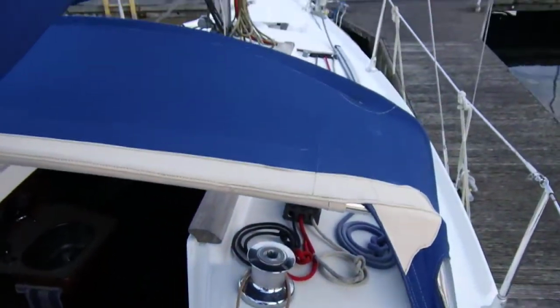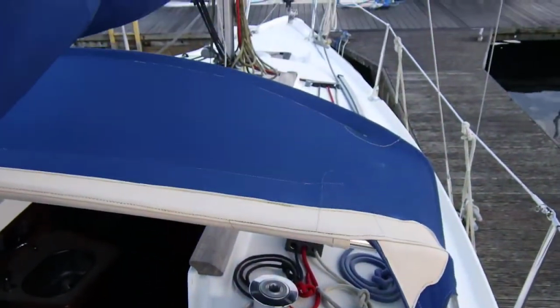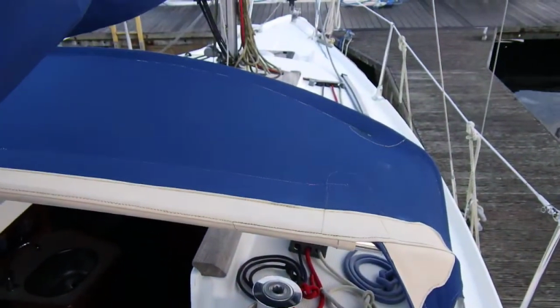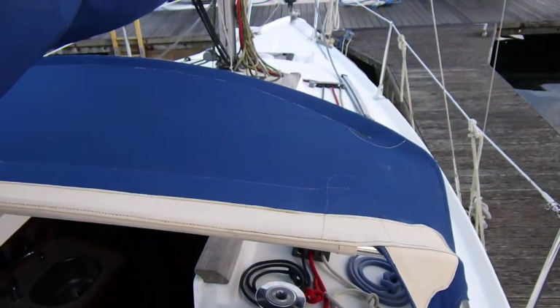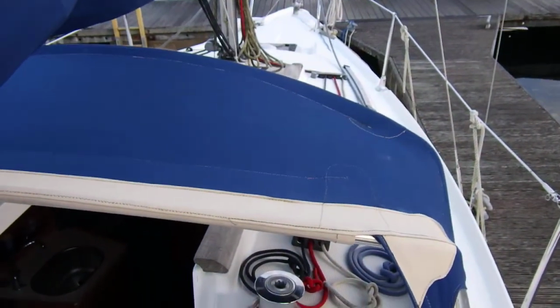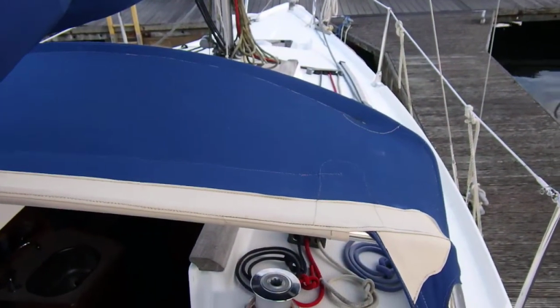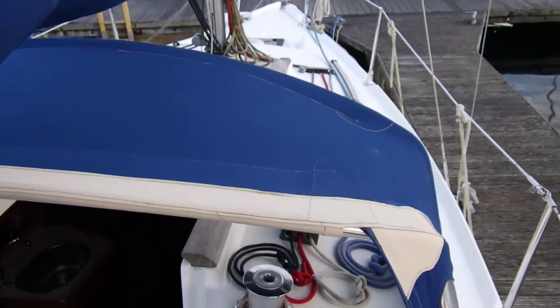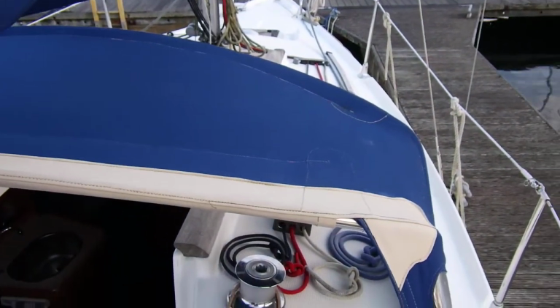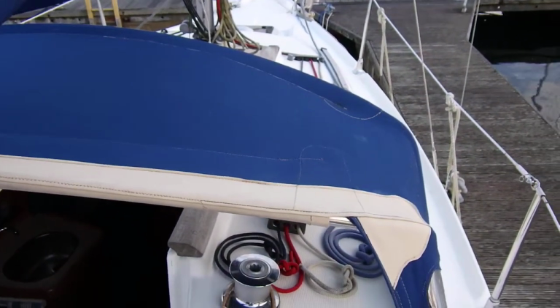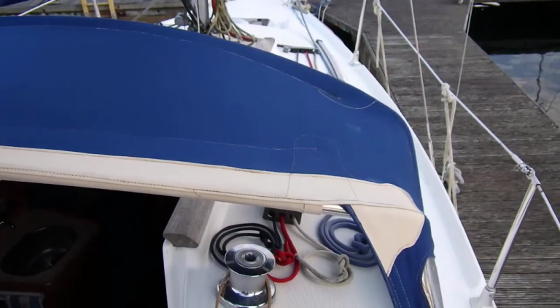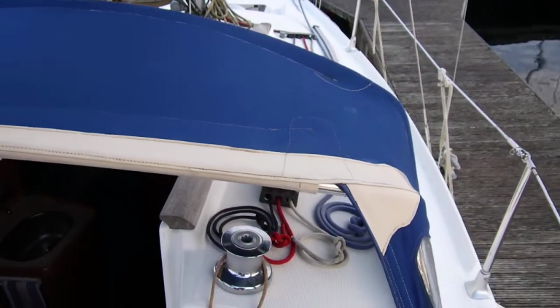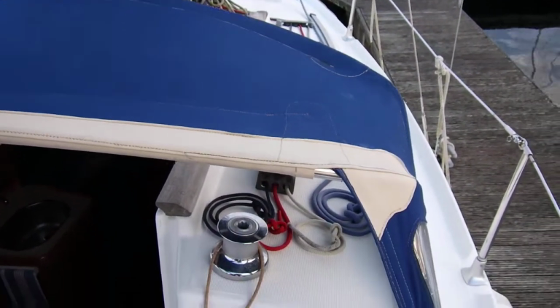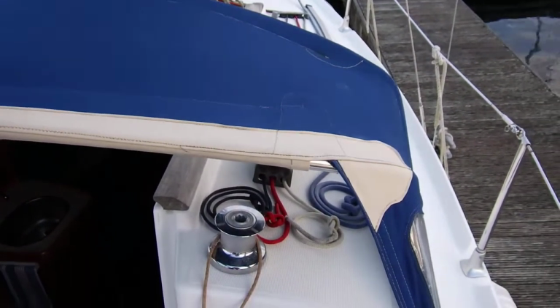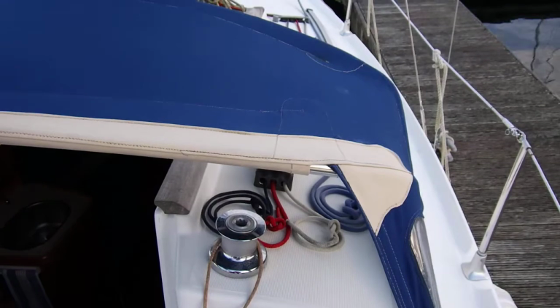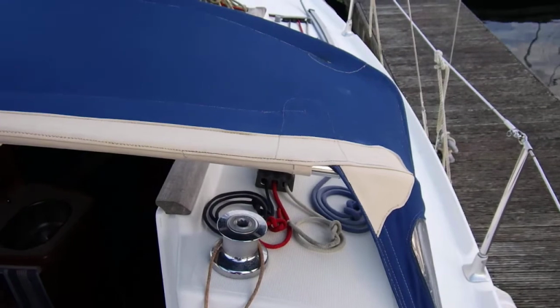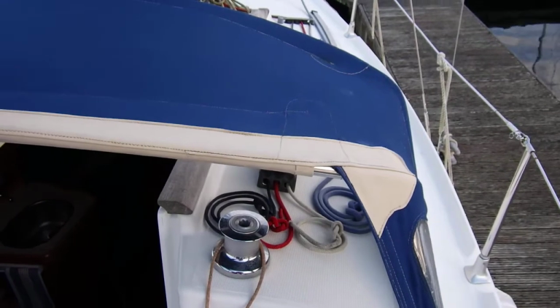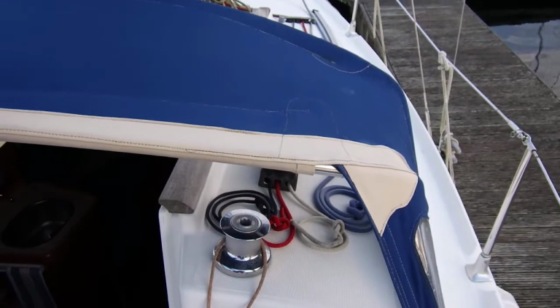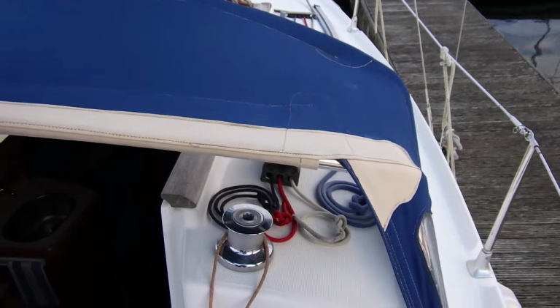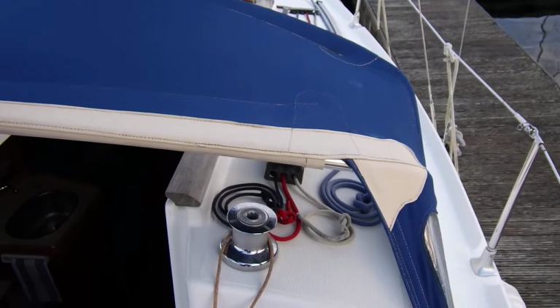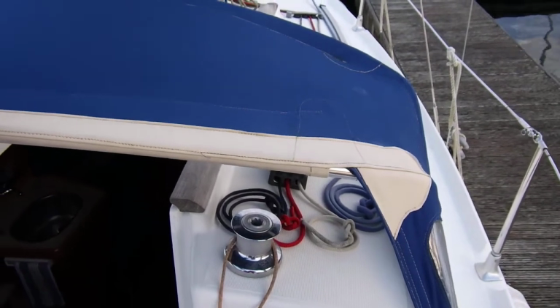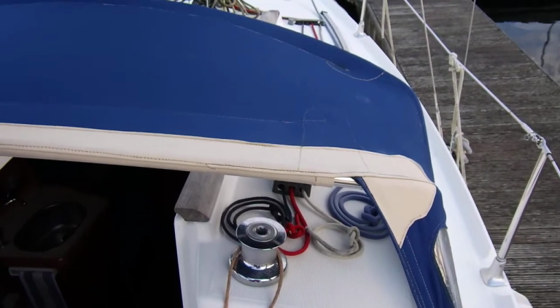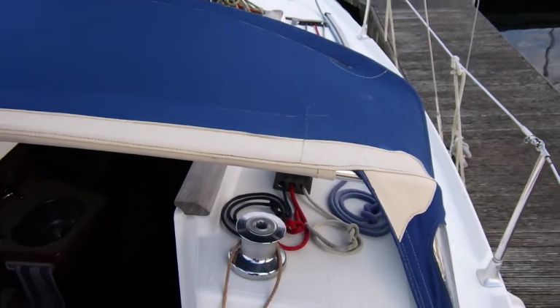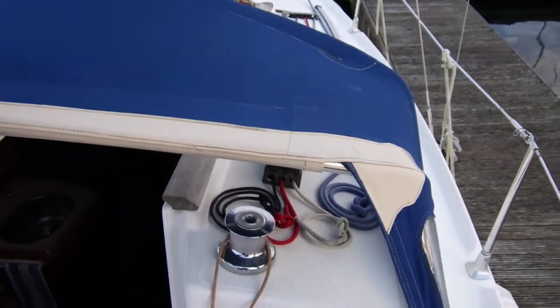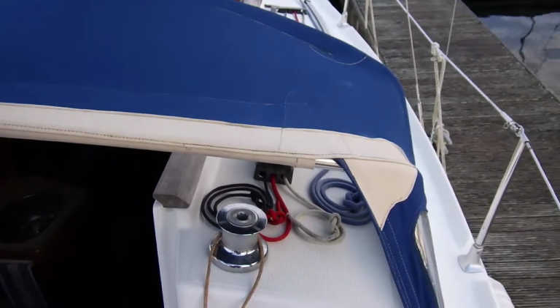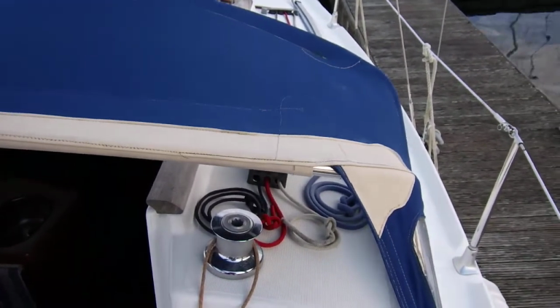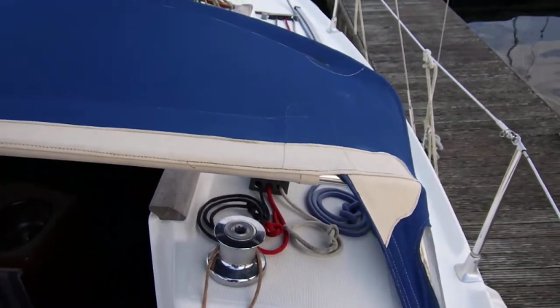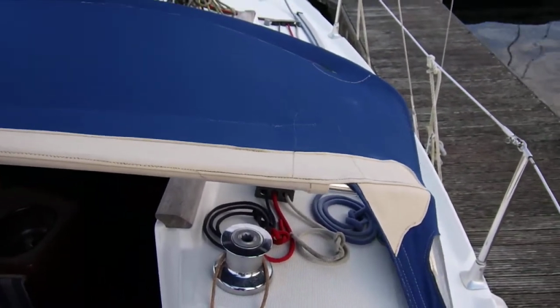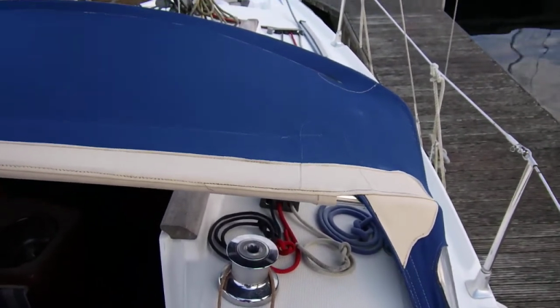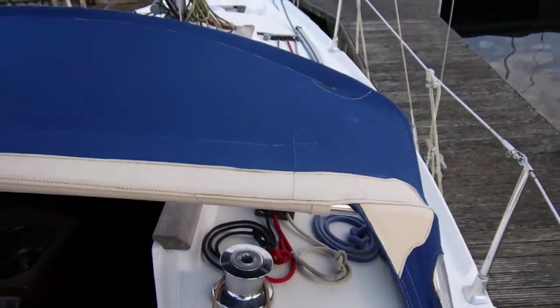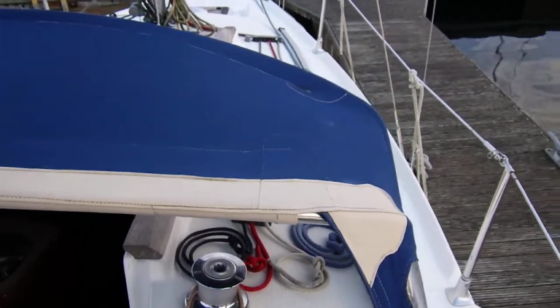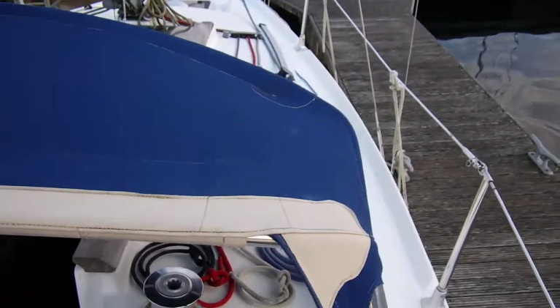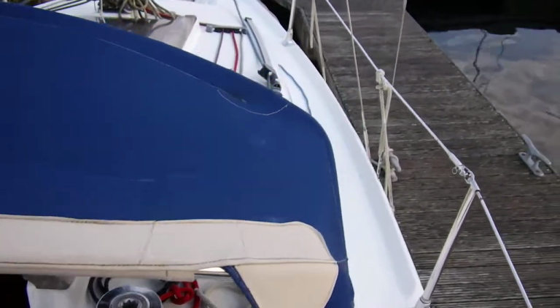This is David from Boatshed Cornwall, on board a Sun Odyssey 24.2. I'm just conducting a deck tour.